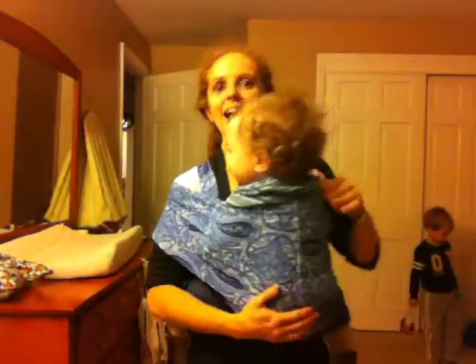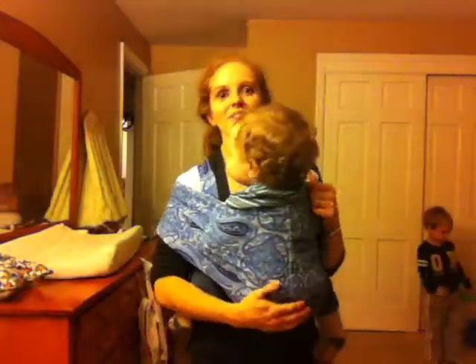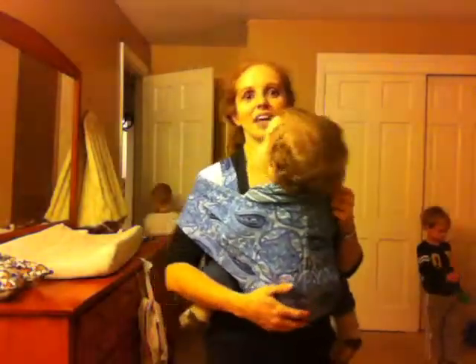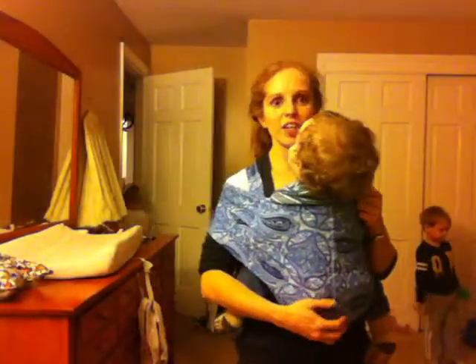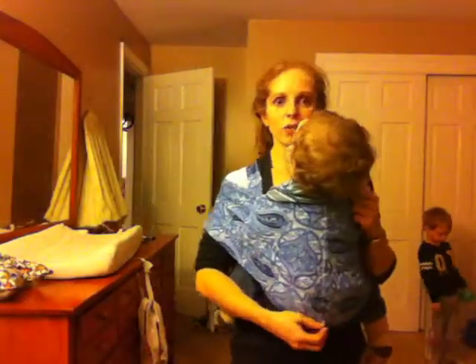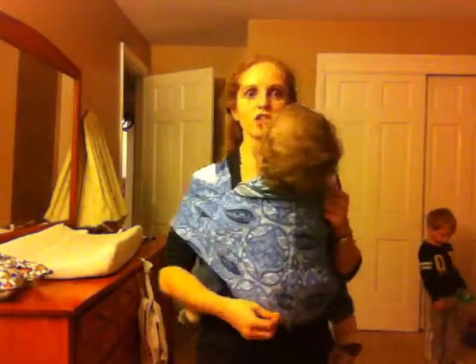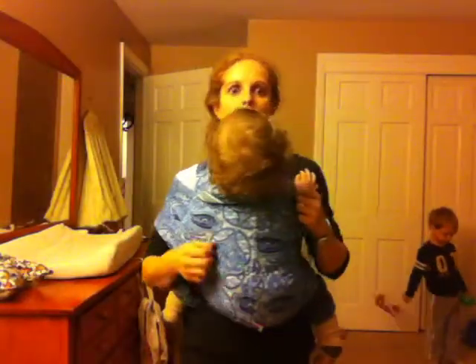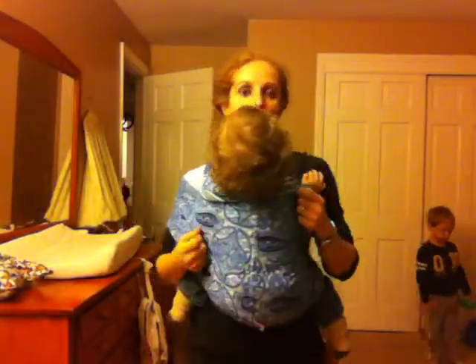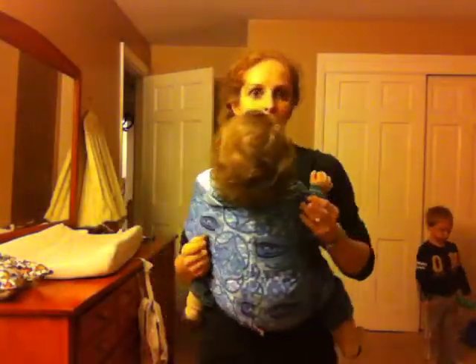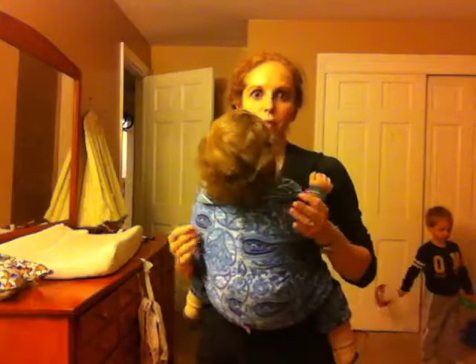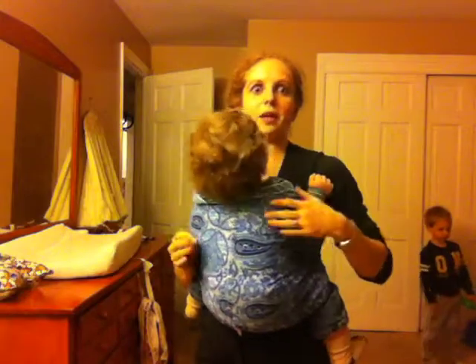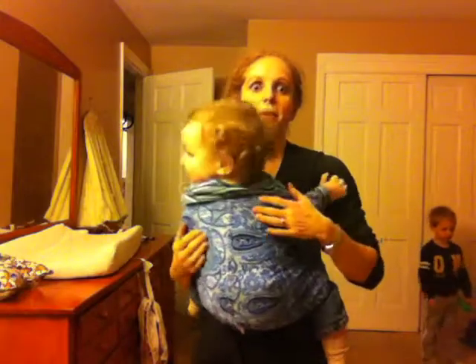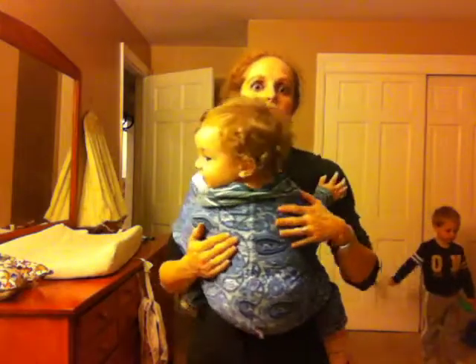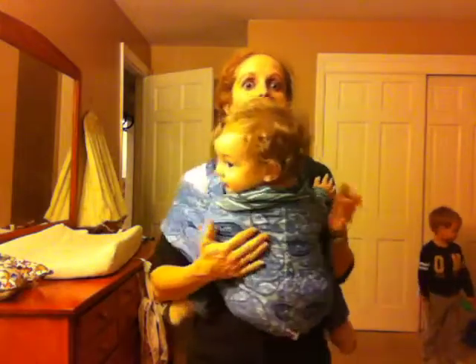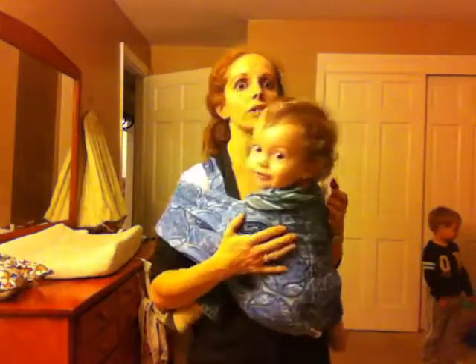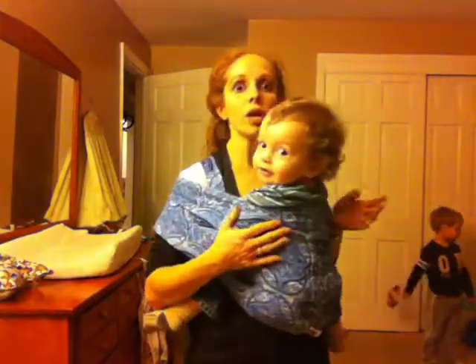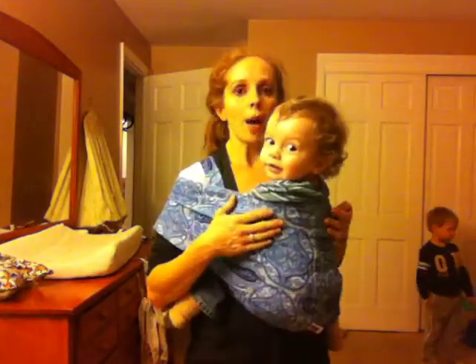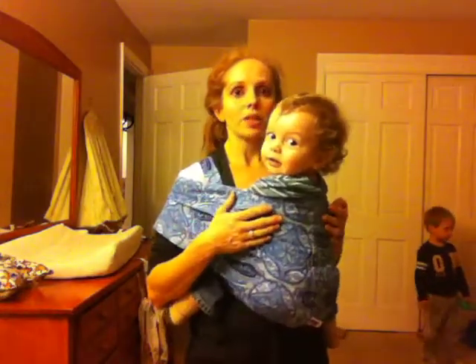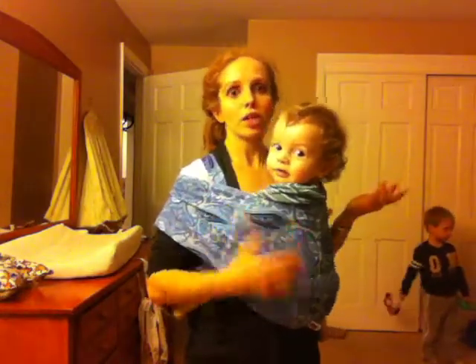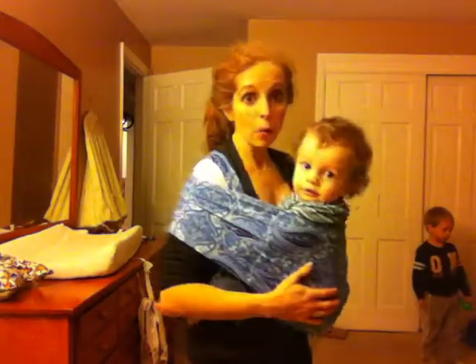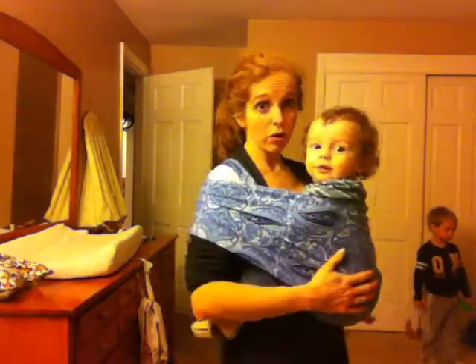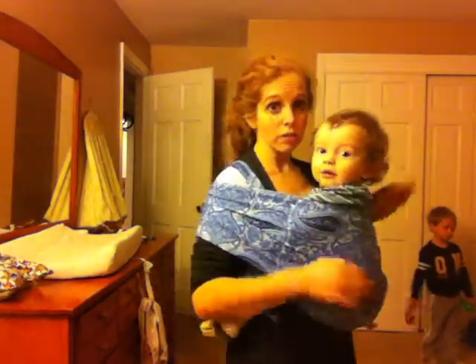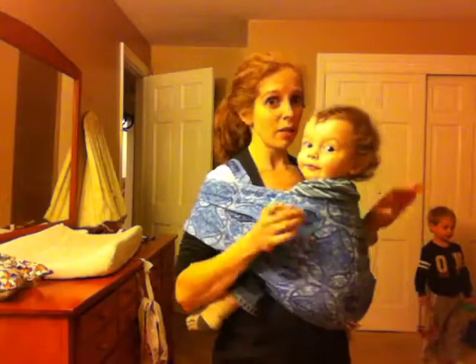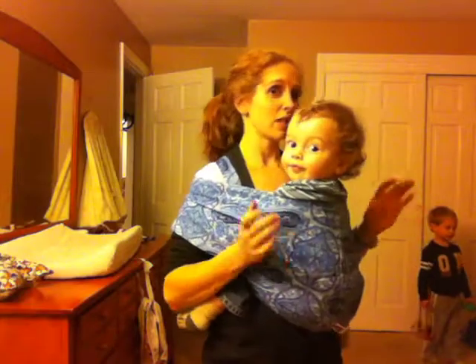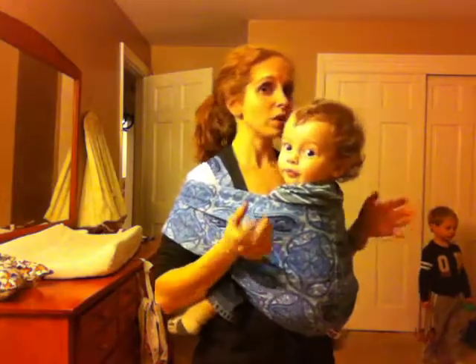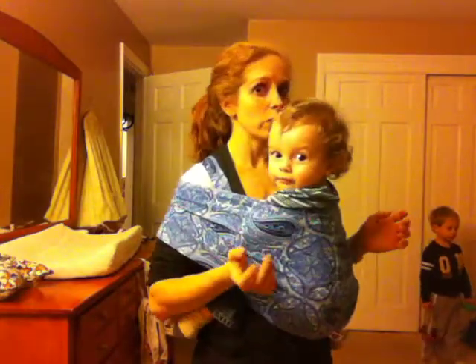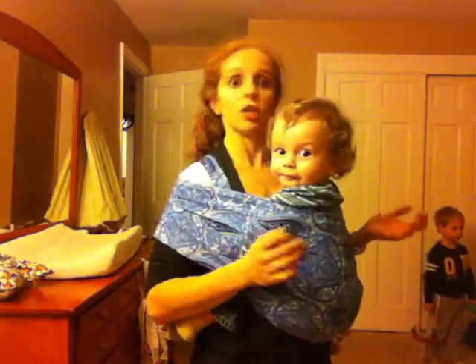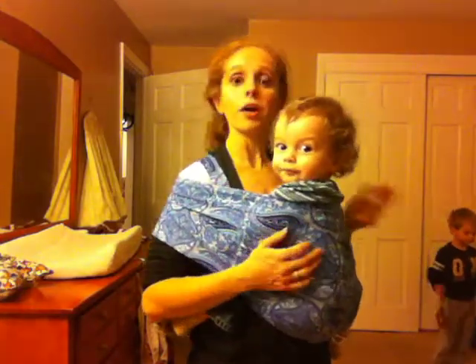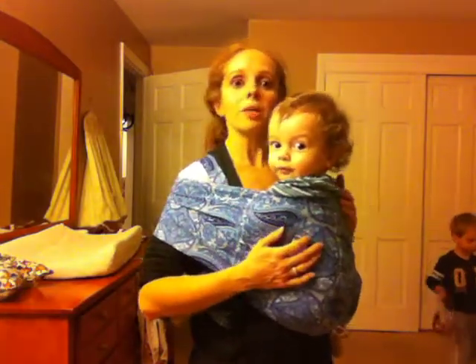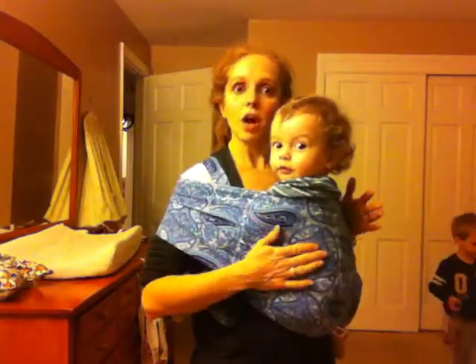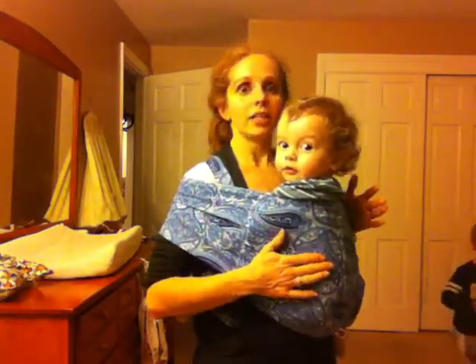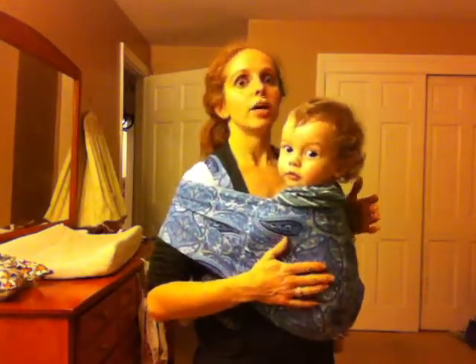Hi, I'm Fi, and this video is going to show how I would breastfeed my baby in a pouch sling. Judah is about one year old, so this might not be the same way that you would do it with a newborn, but this is how I like to do it.